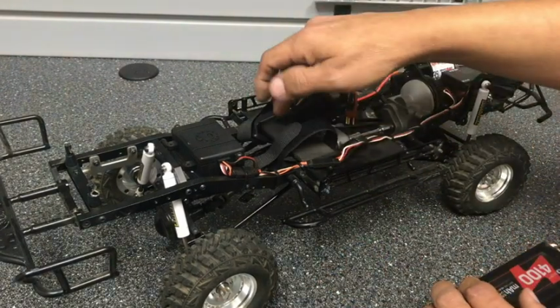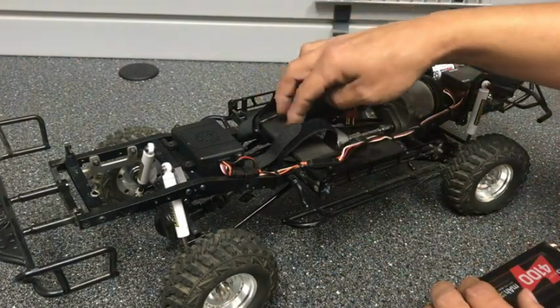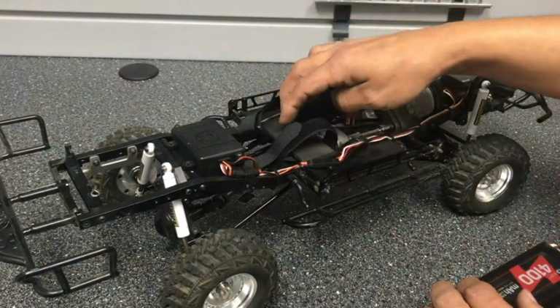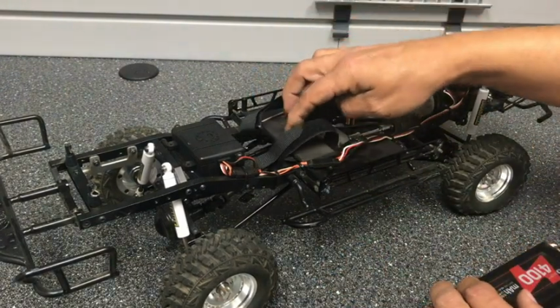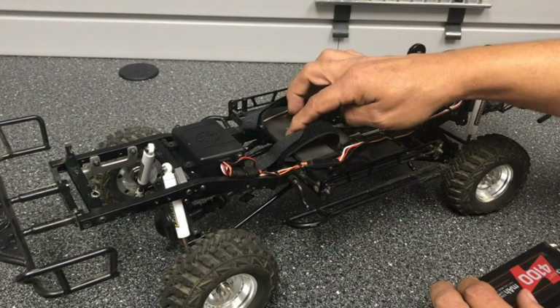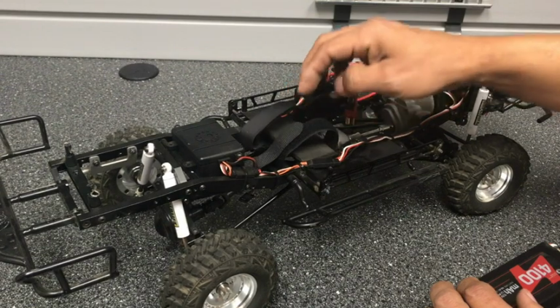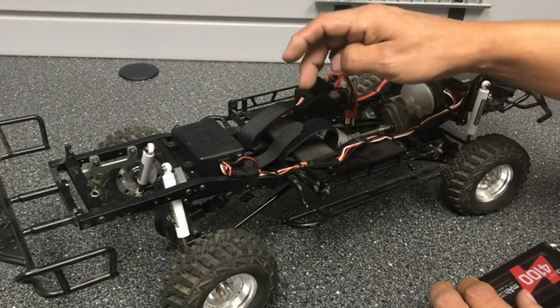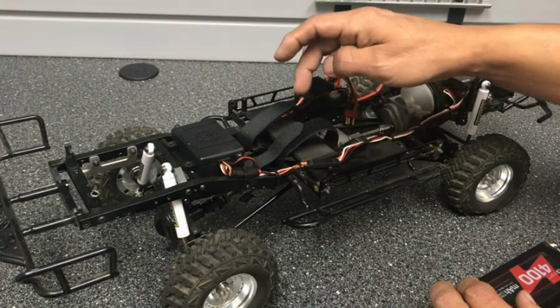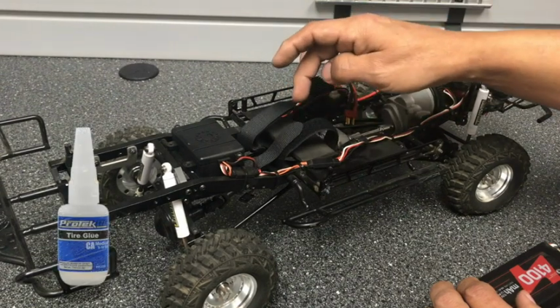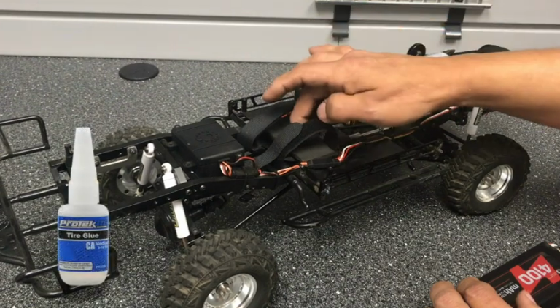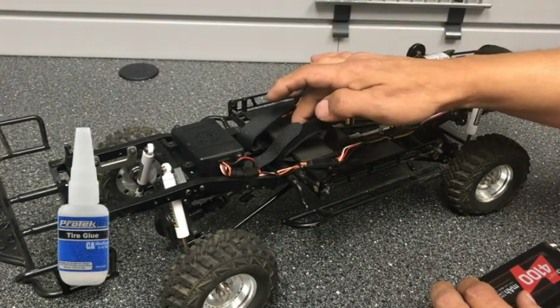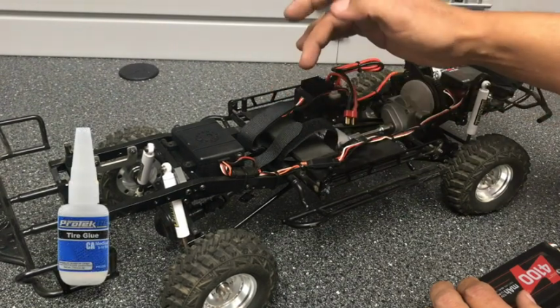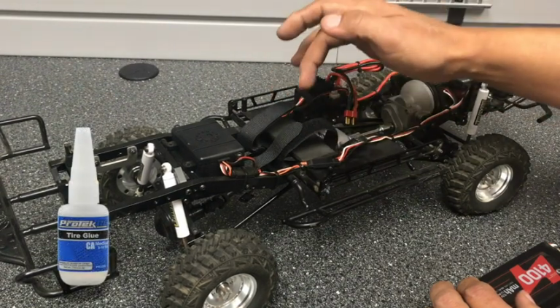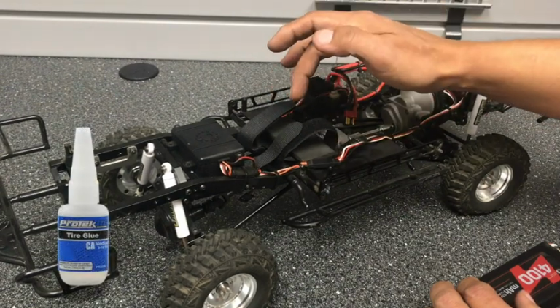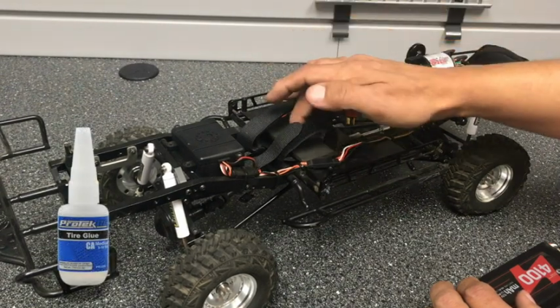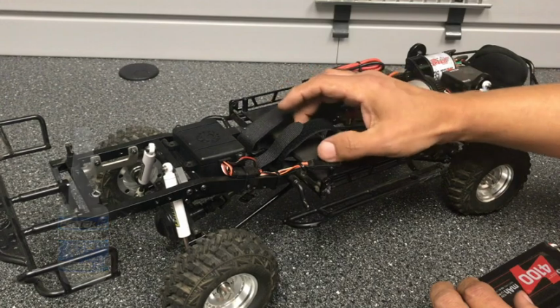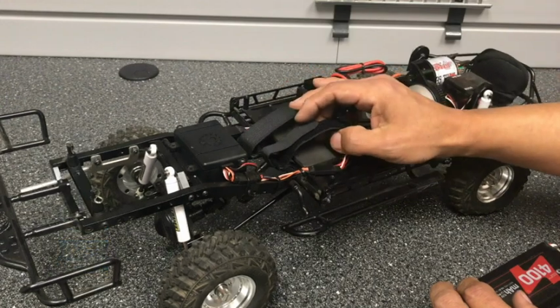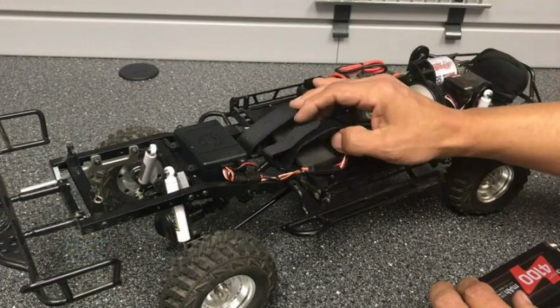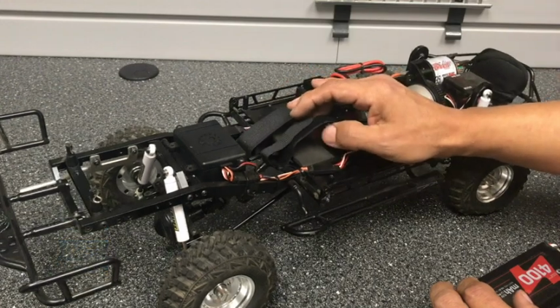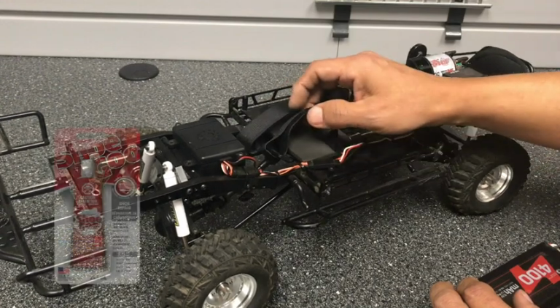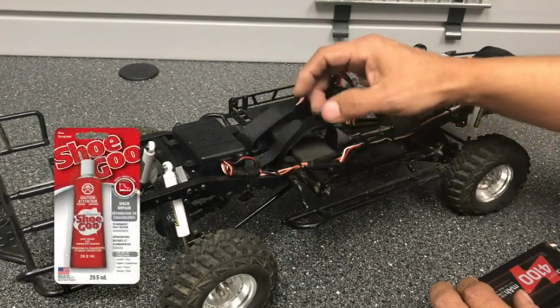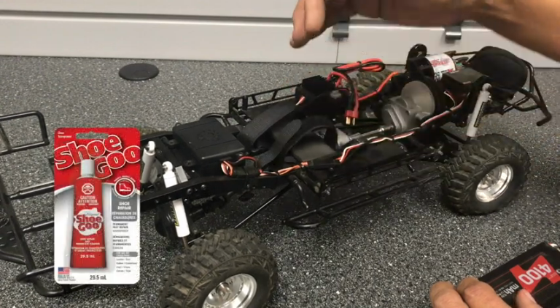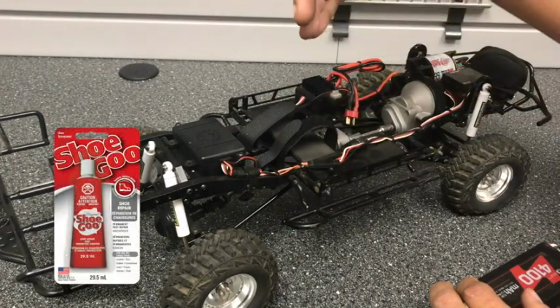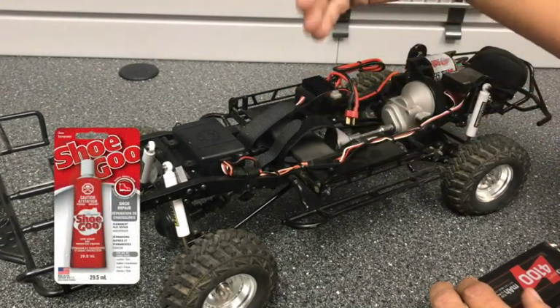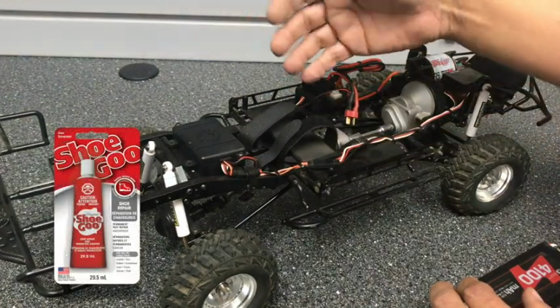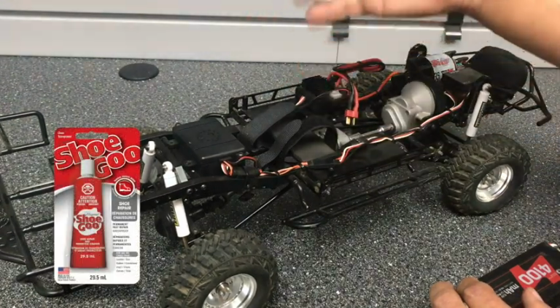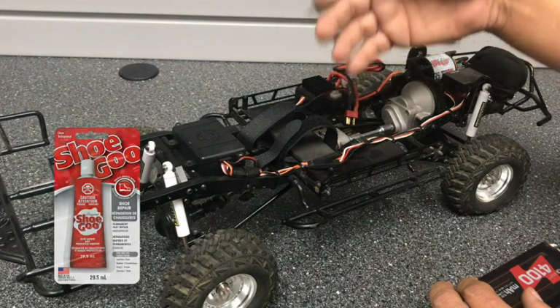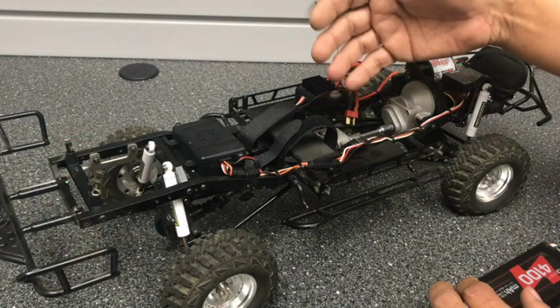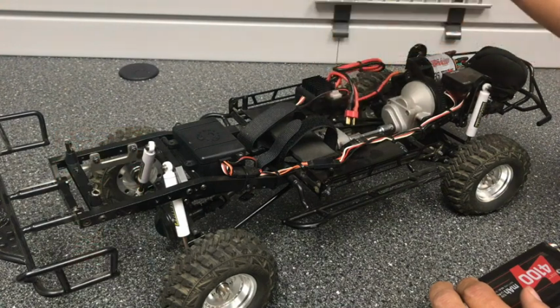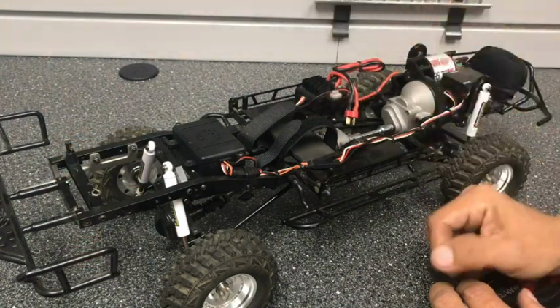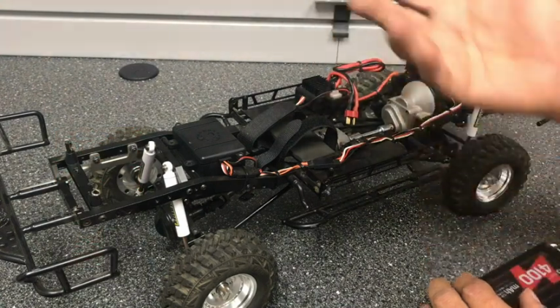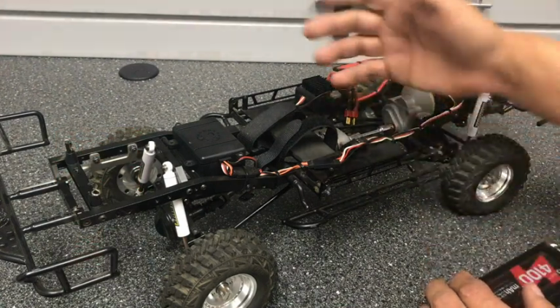A couple of options on attaching the foam: you can use CA tire glue, which is more of a permanent method, or you can use Shoe Goo, which will allow you to peel it up and remove it if you ever need to.